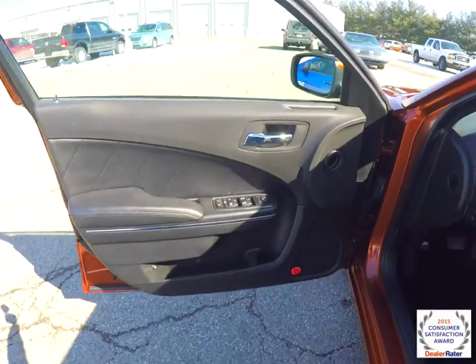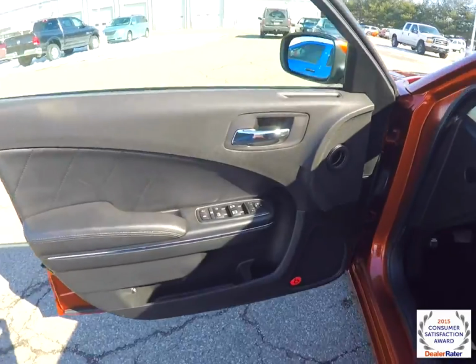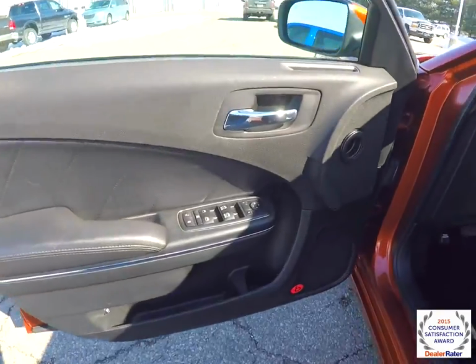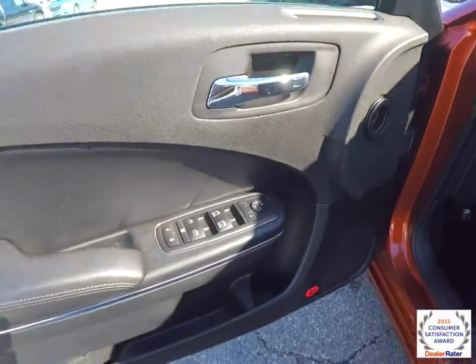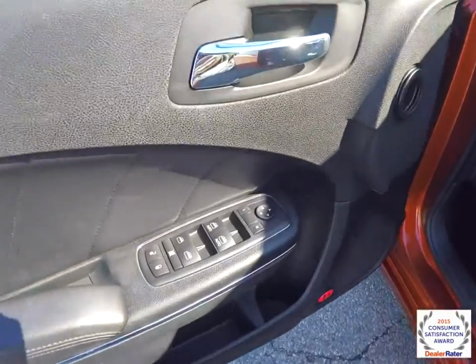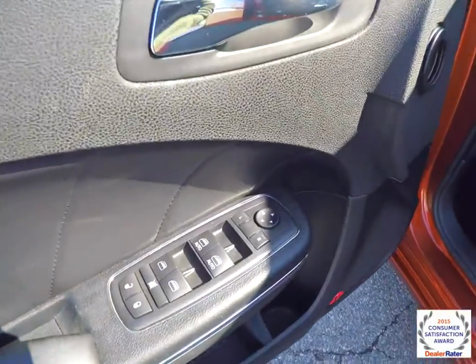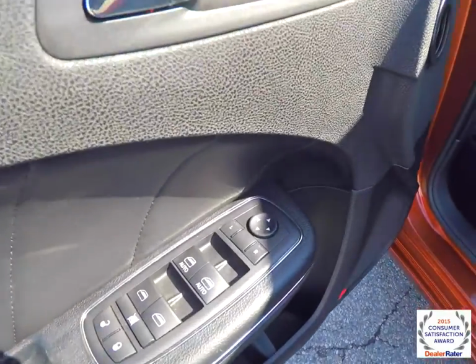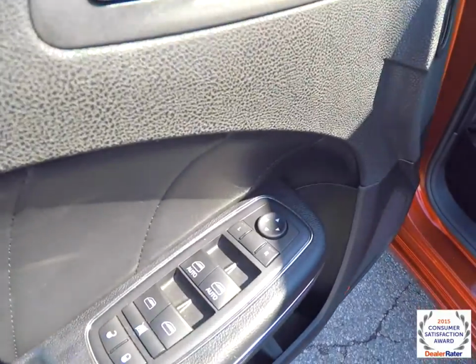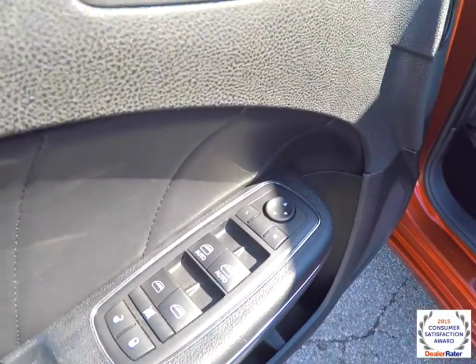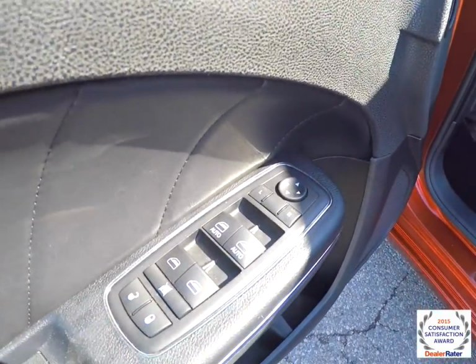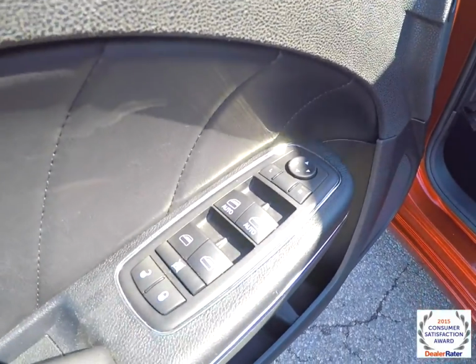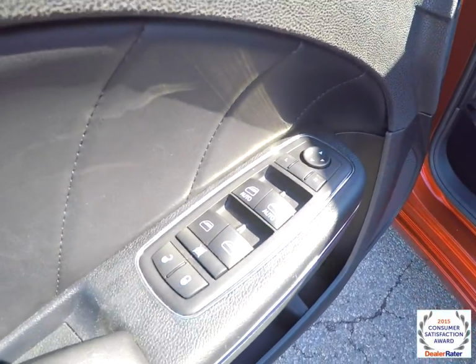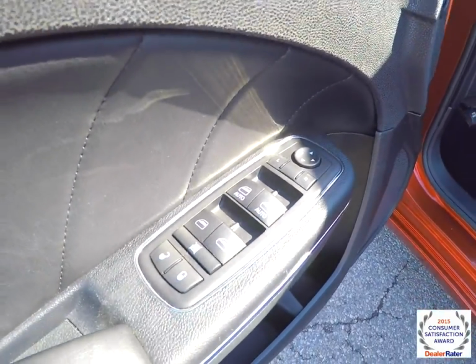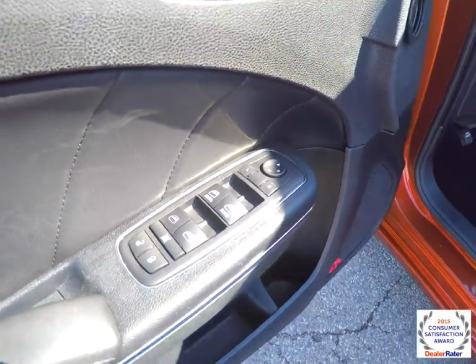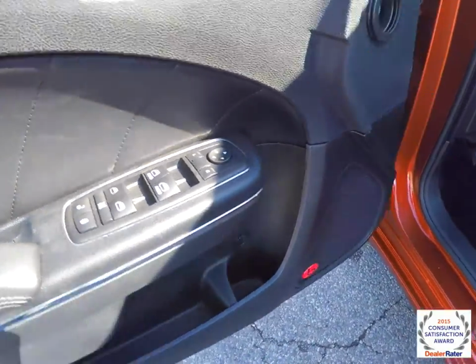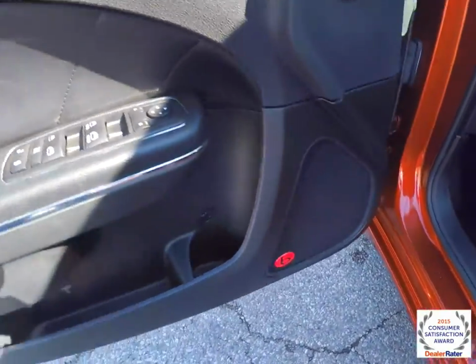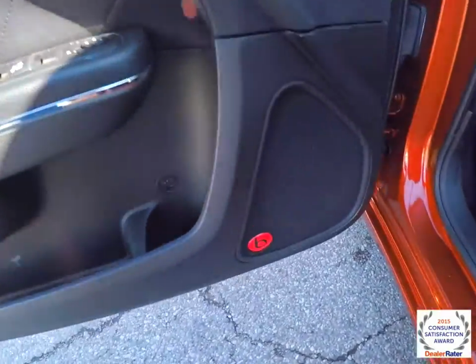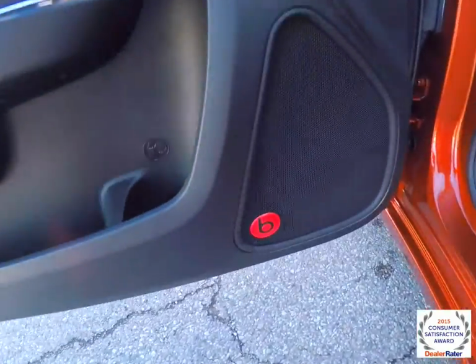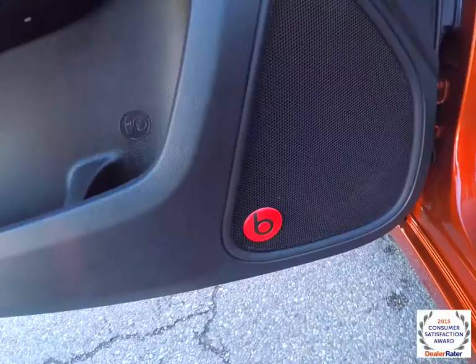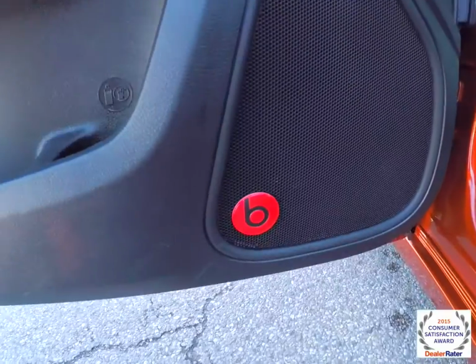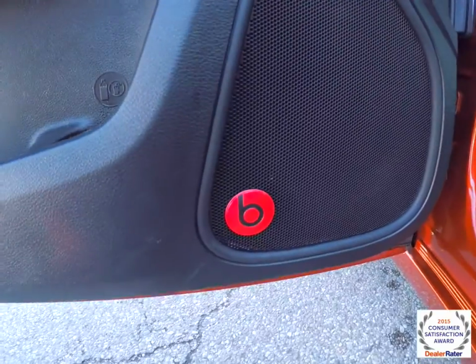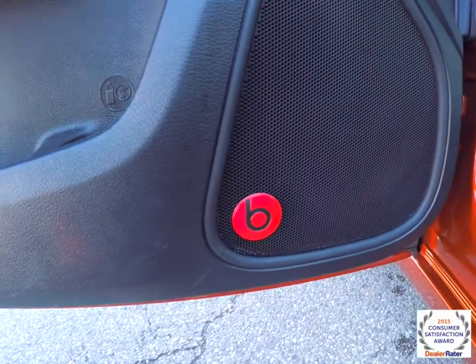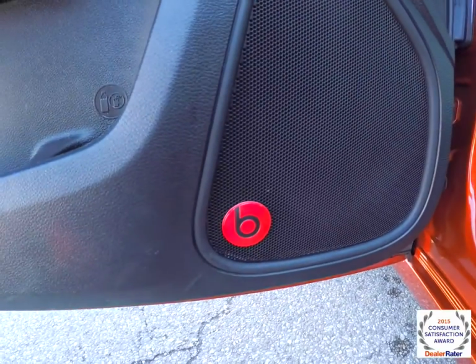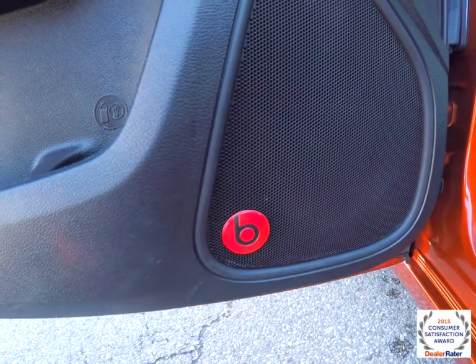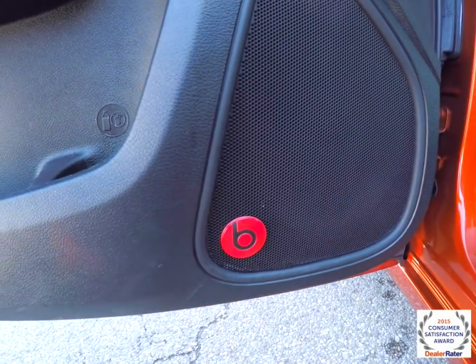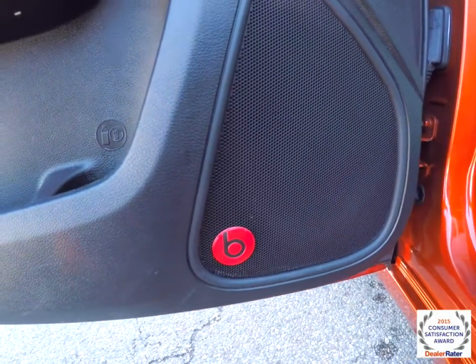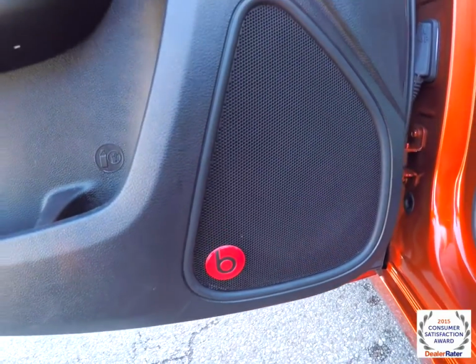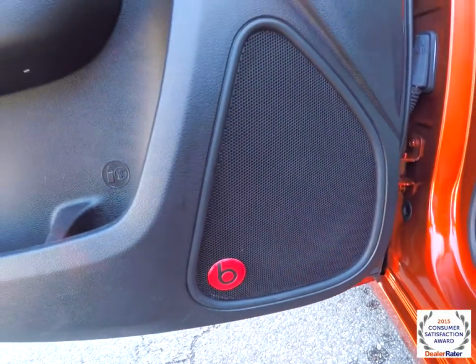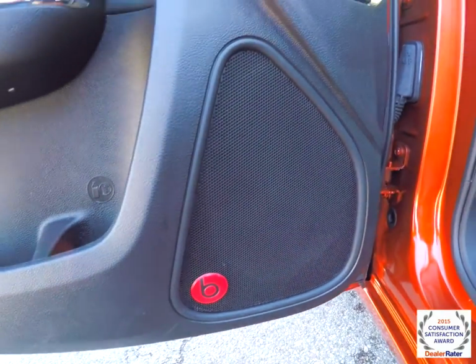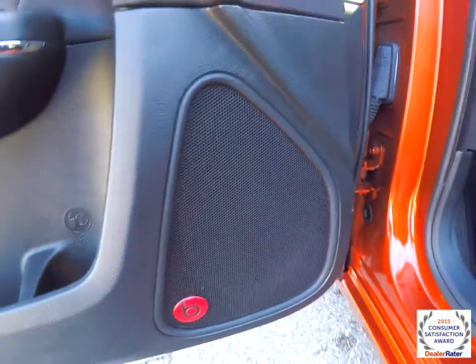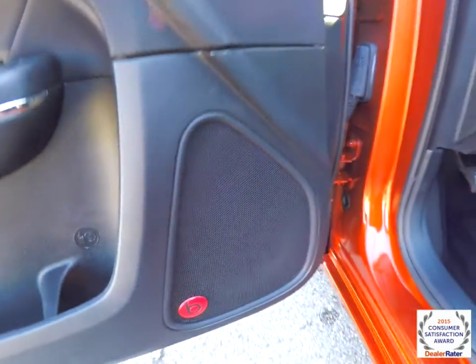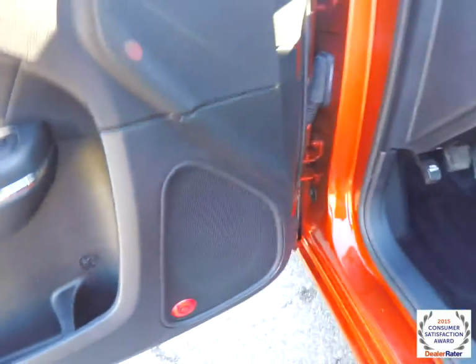Inside we have power heated mirrors, windows, and door locks. We've also got the premium Beats 552-watt audio system. It has a 10-speaker audio system.